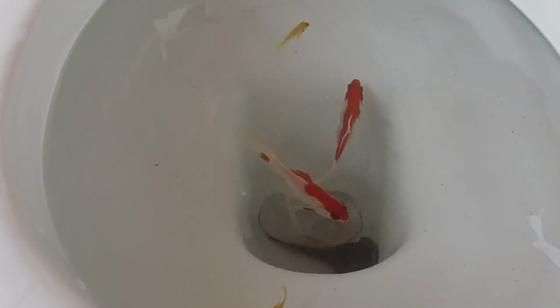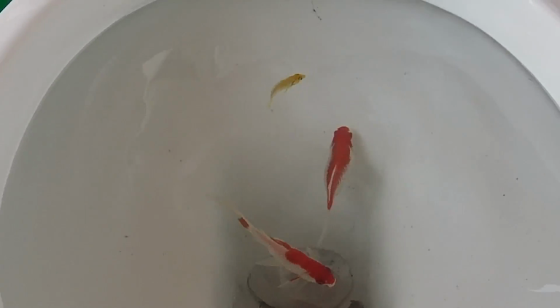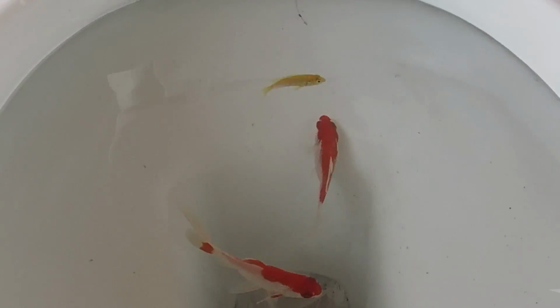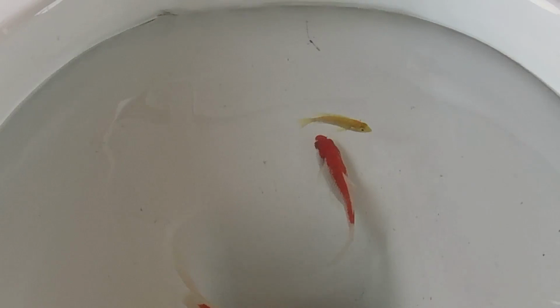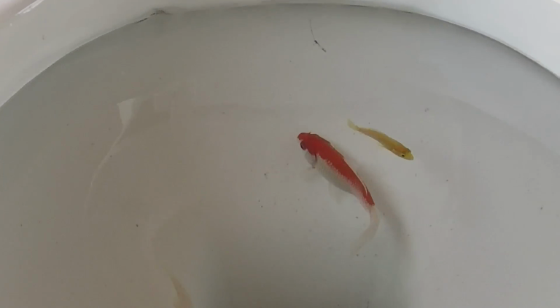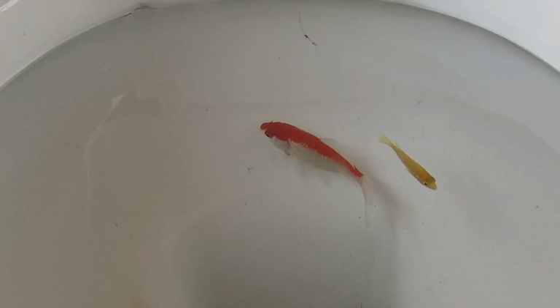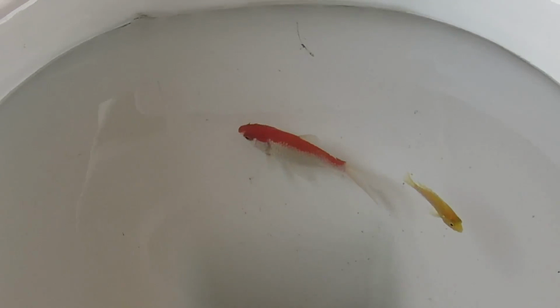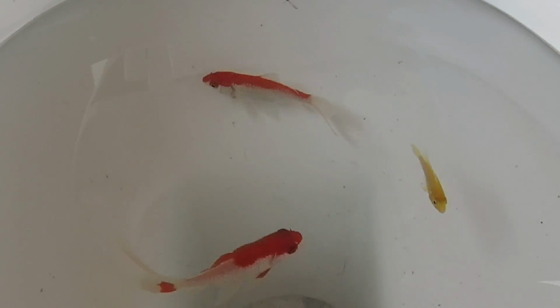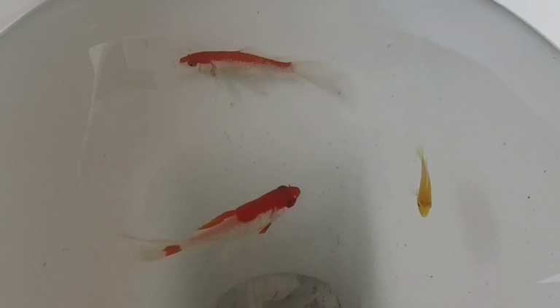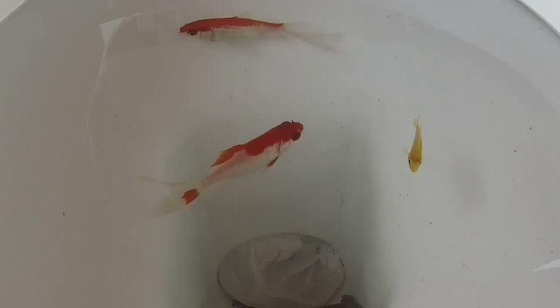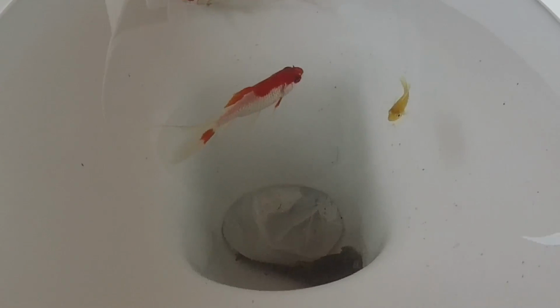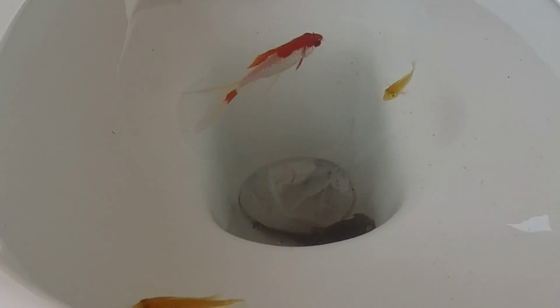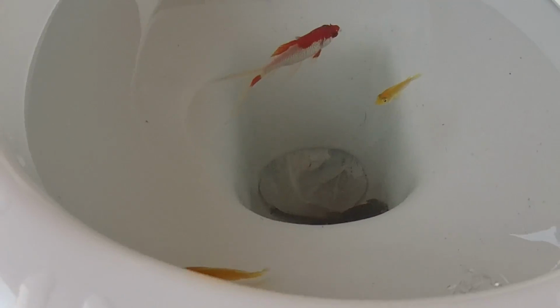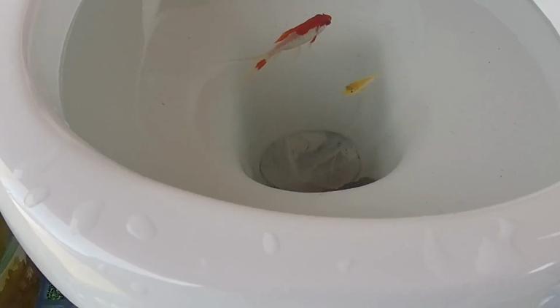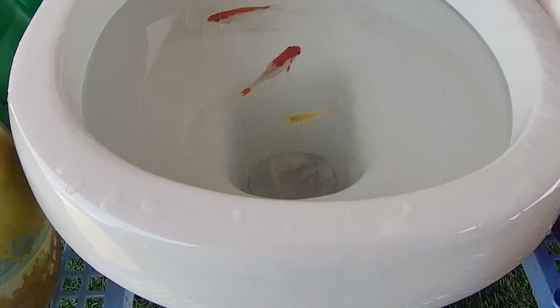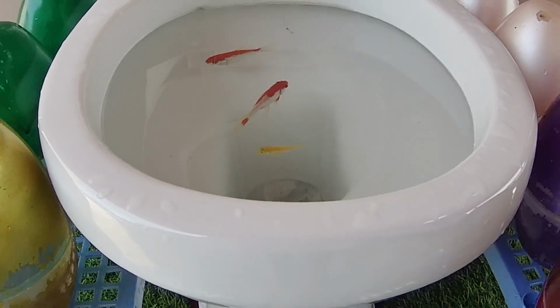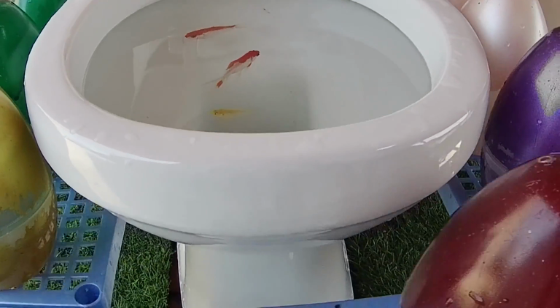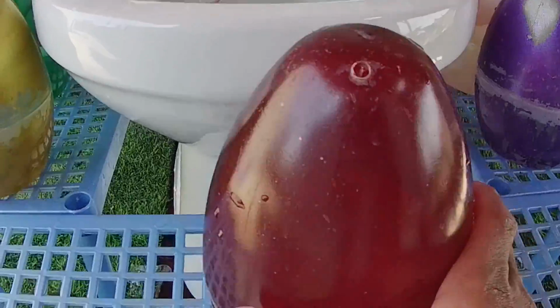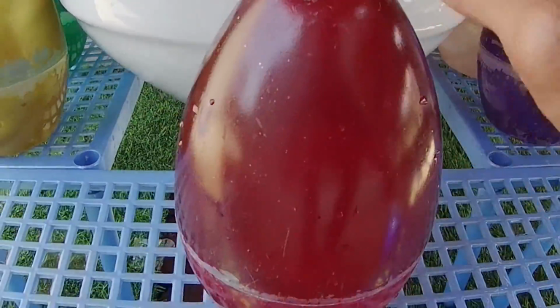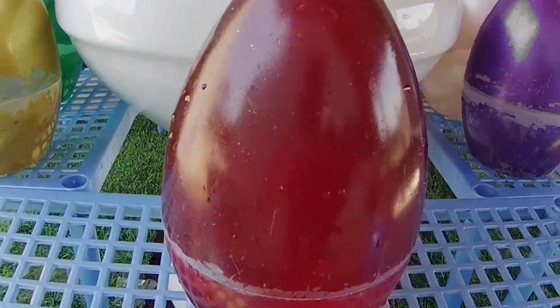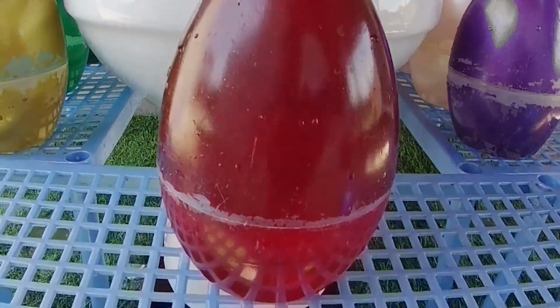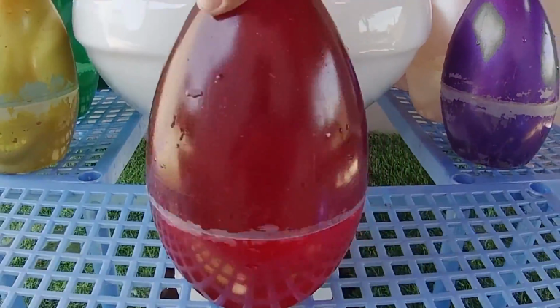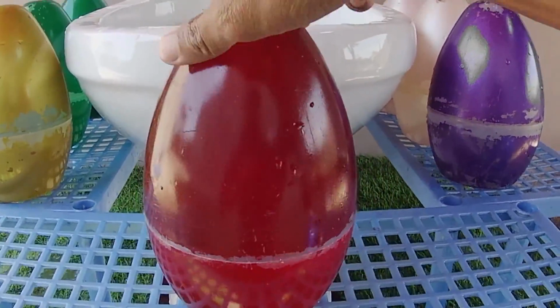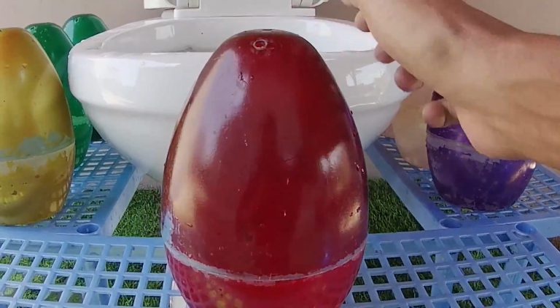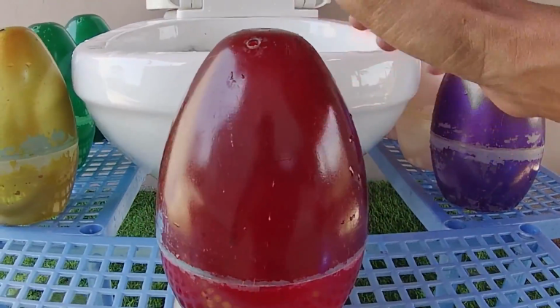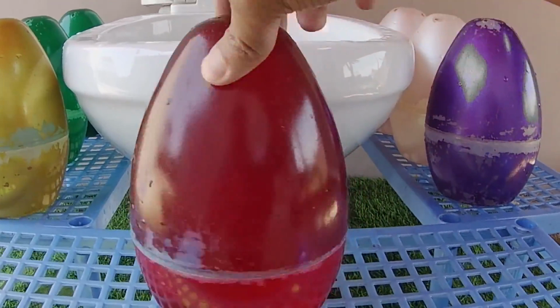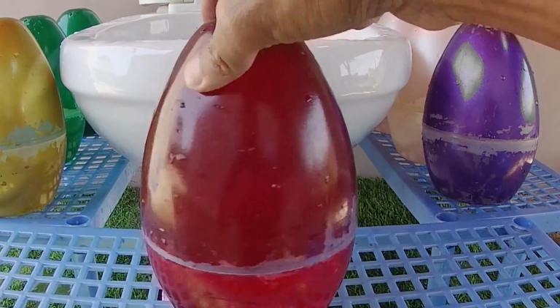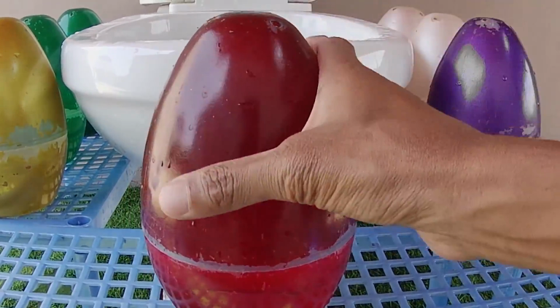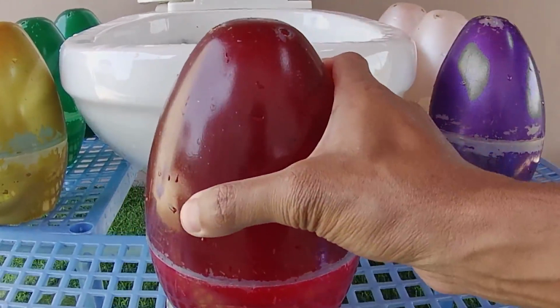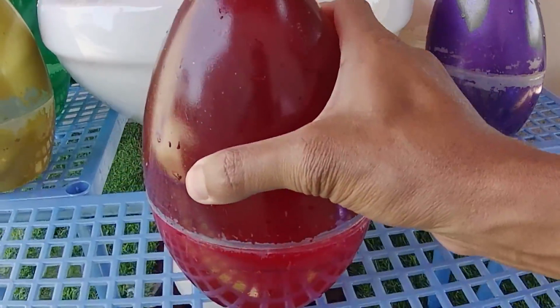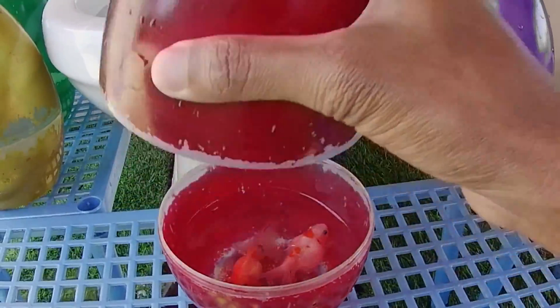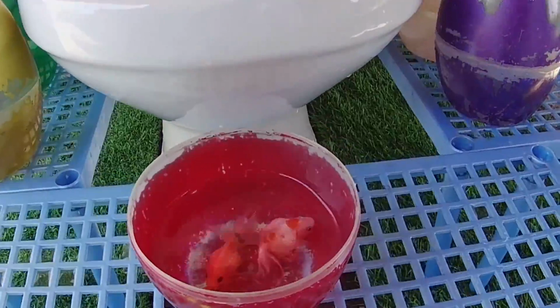Look at this. This is a lemon fish. Yay!